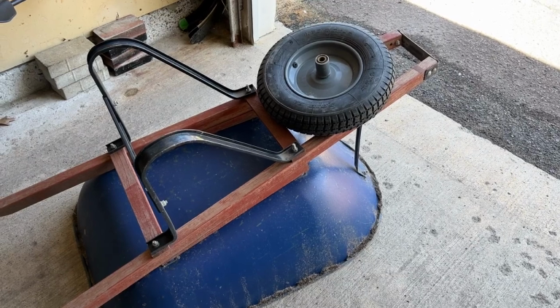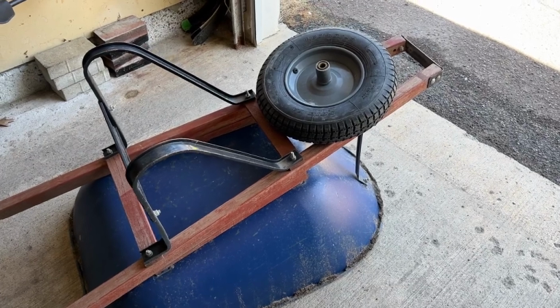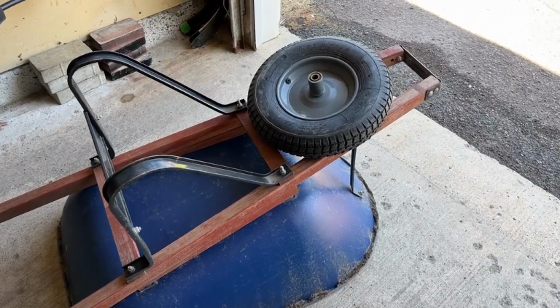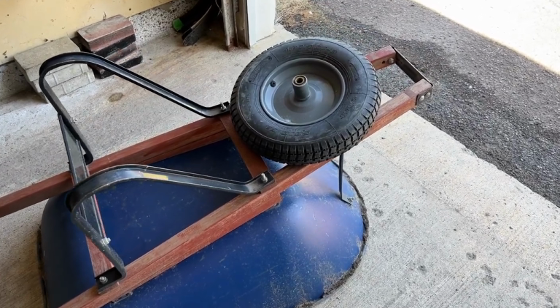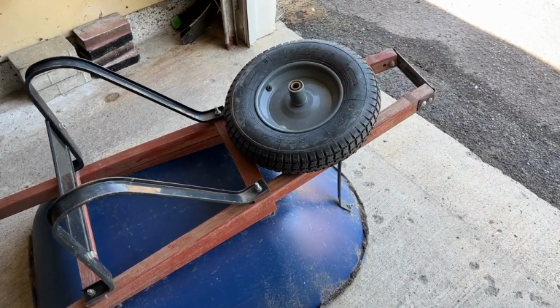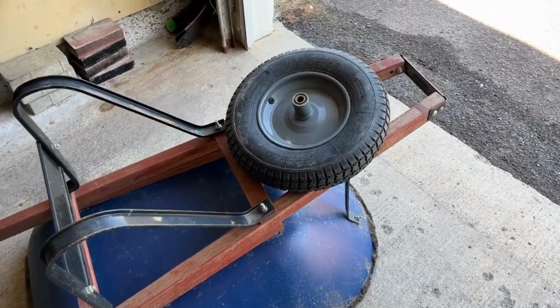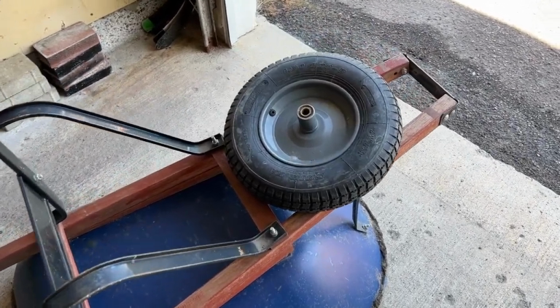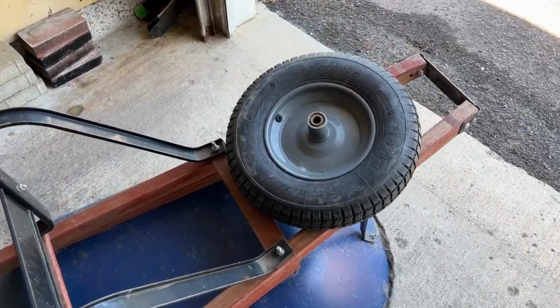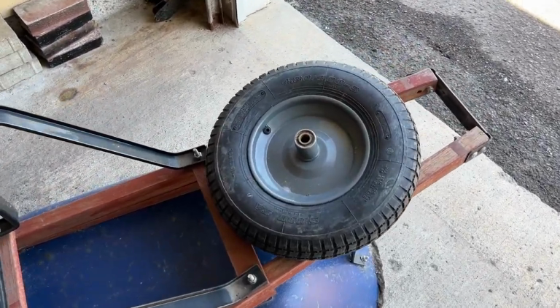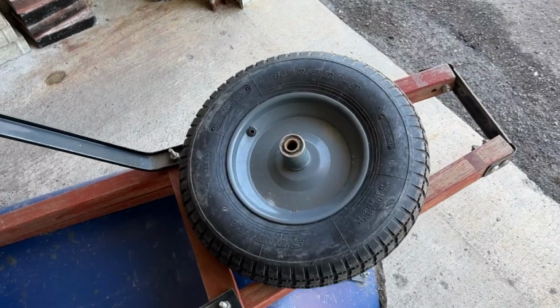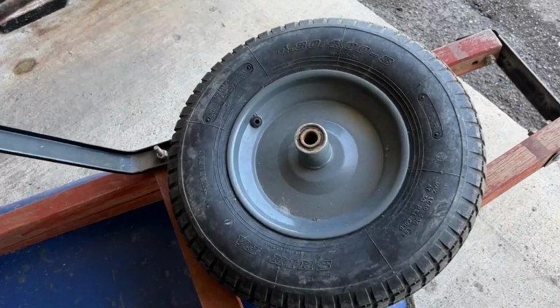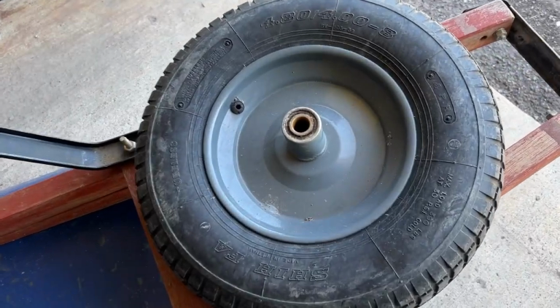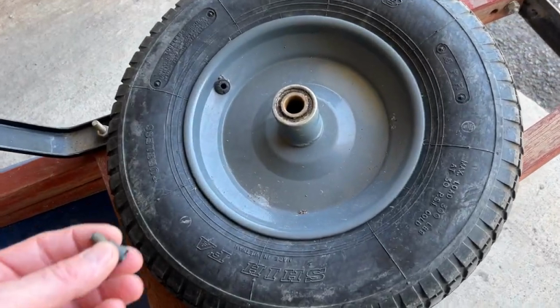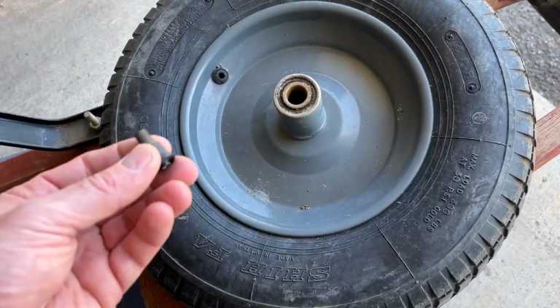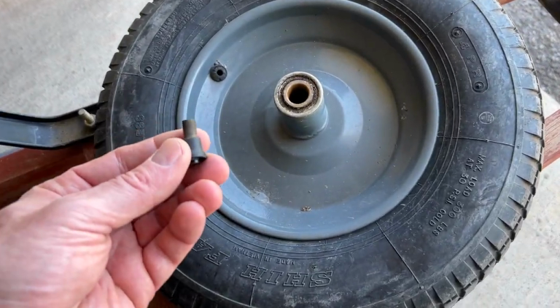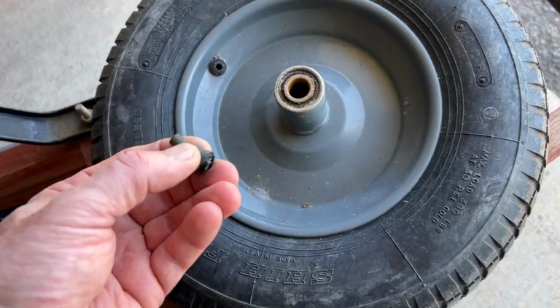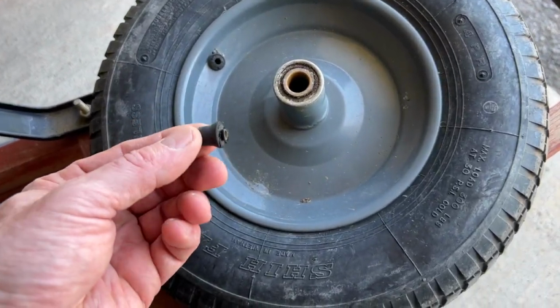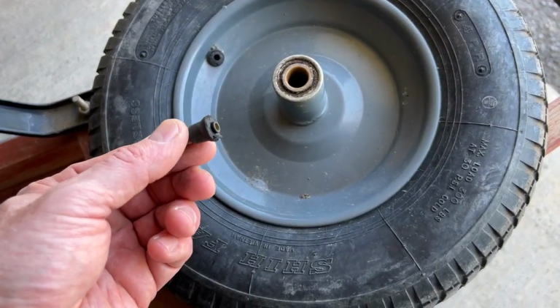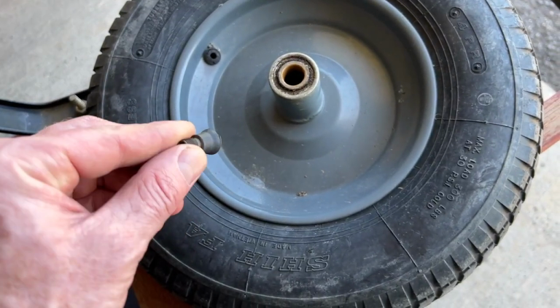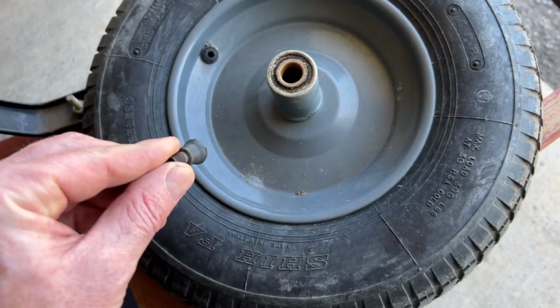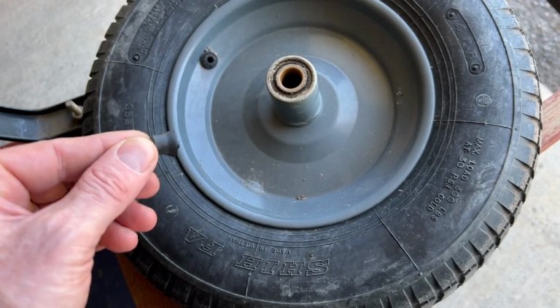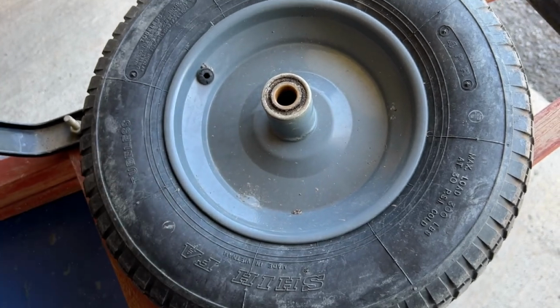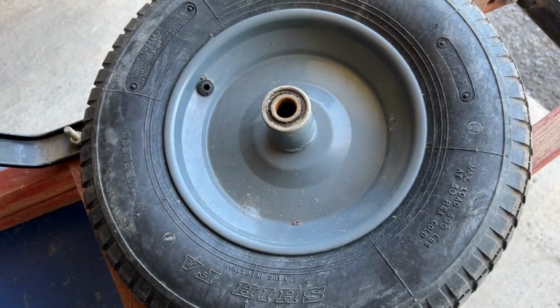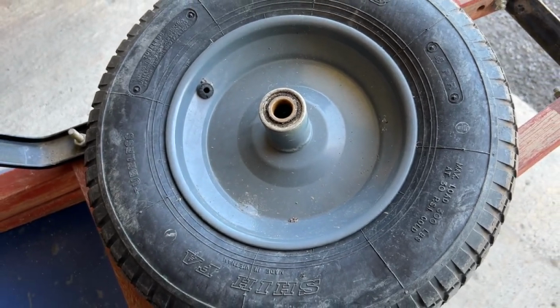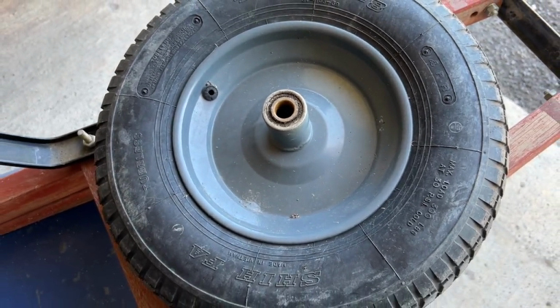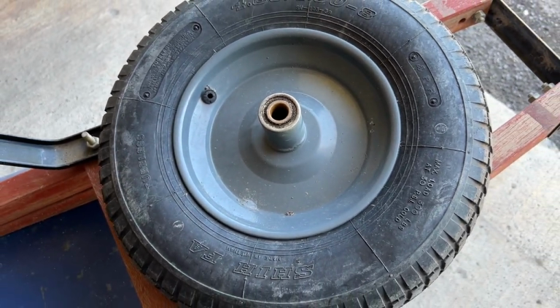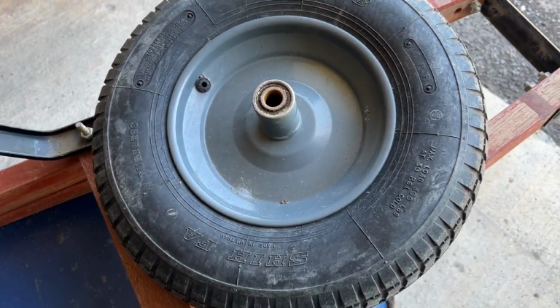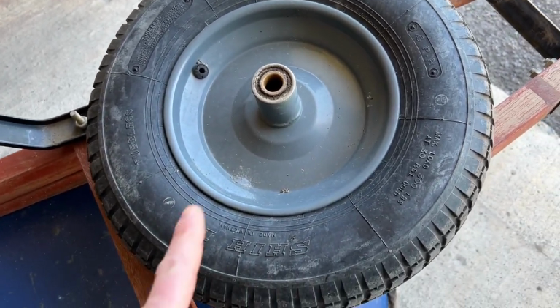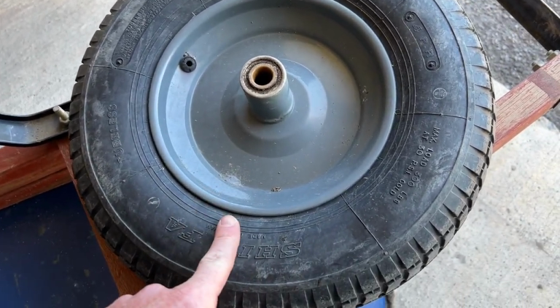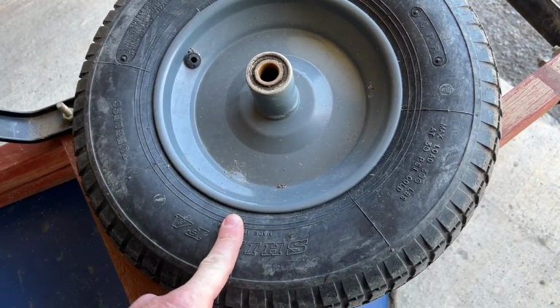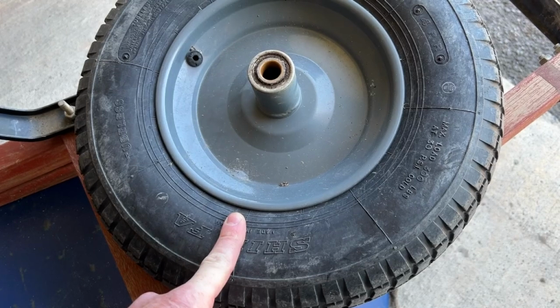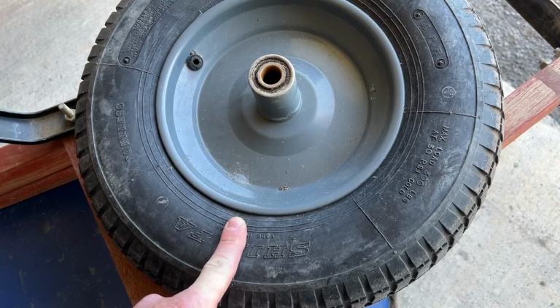In this video we will be changing the valve stem on my wheelbarrow tire. It dry rotted and broke apart, and we'll be starting with breaking the tire bead free from the rim.